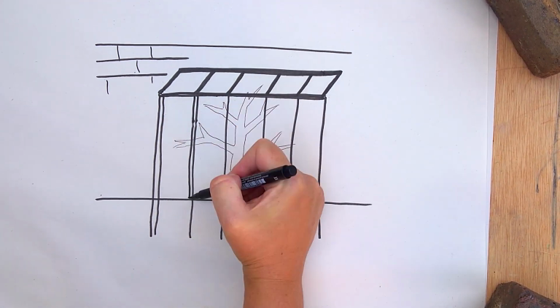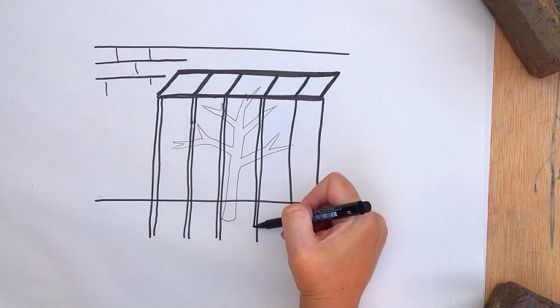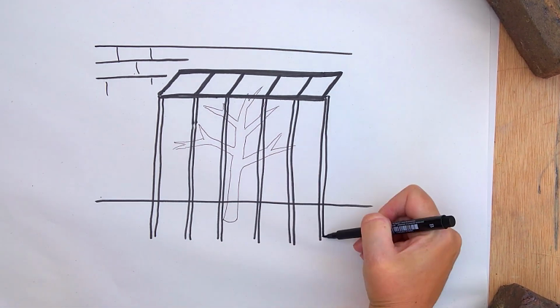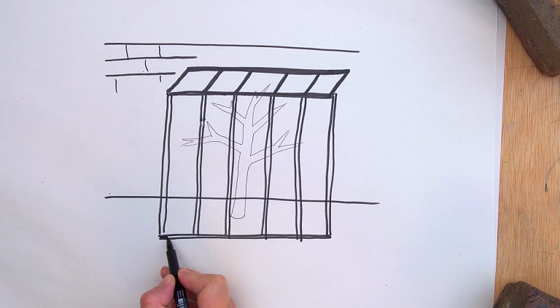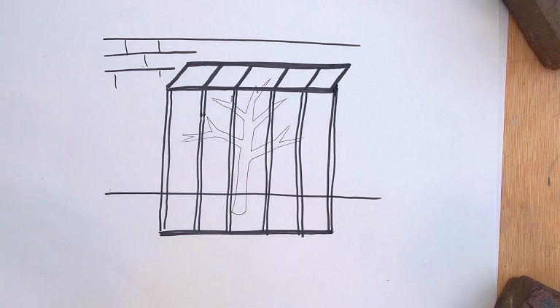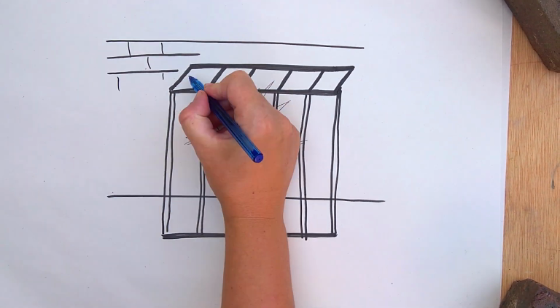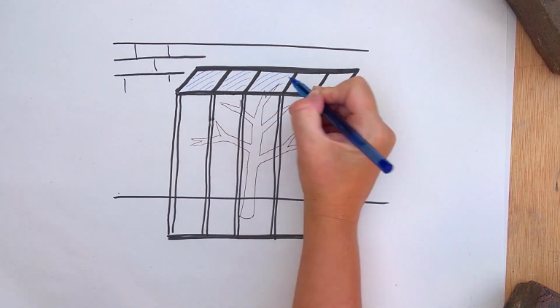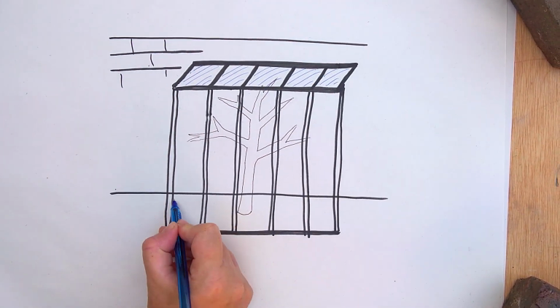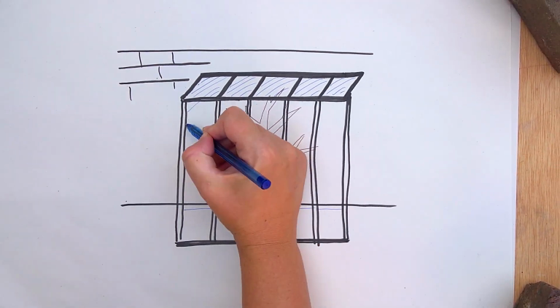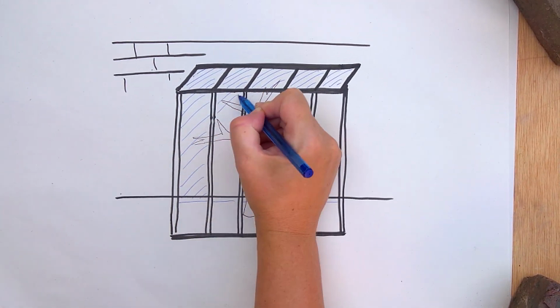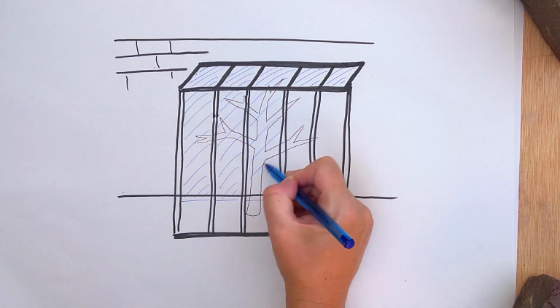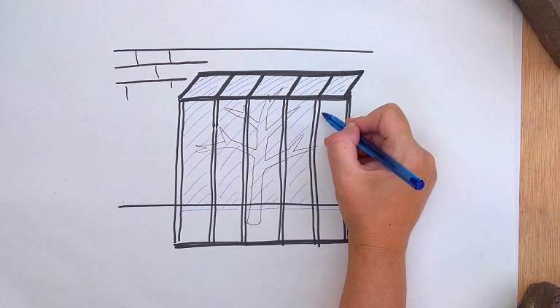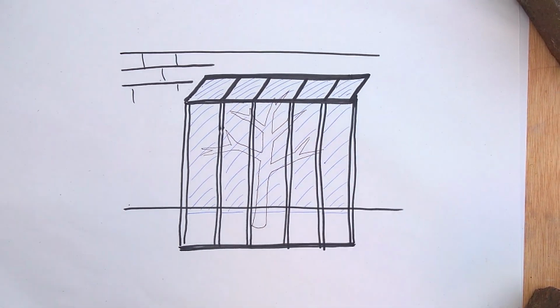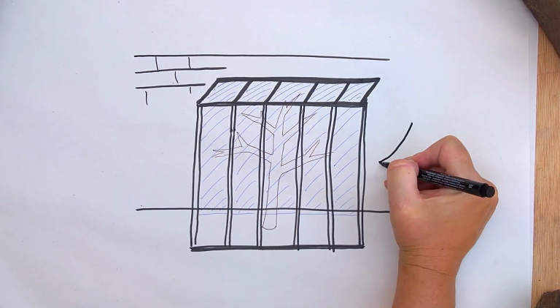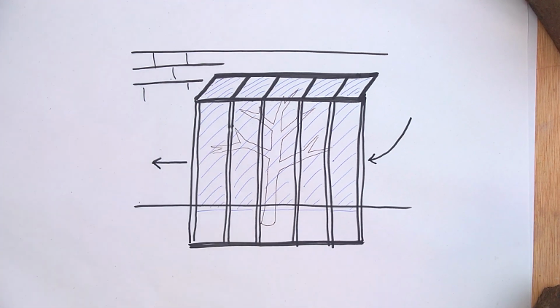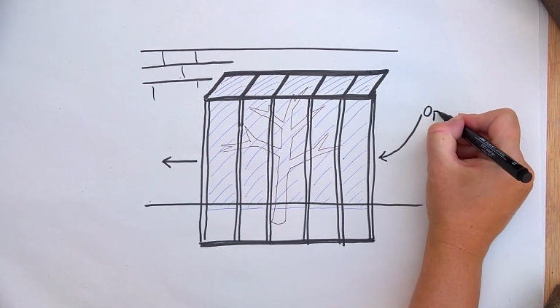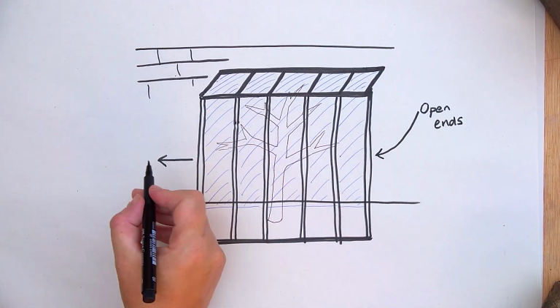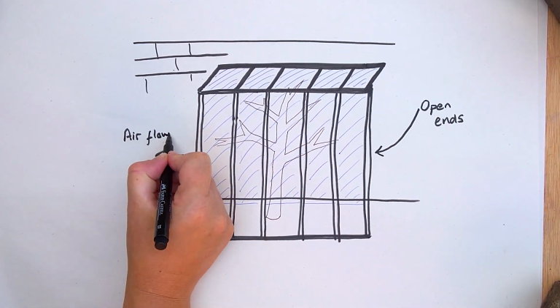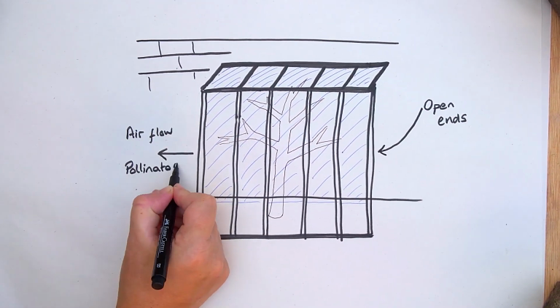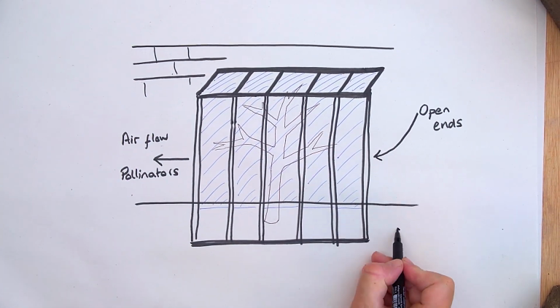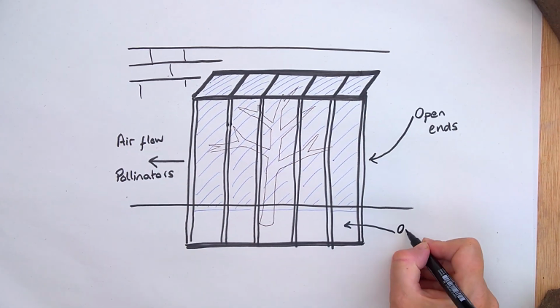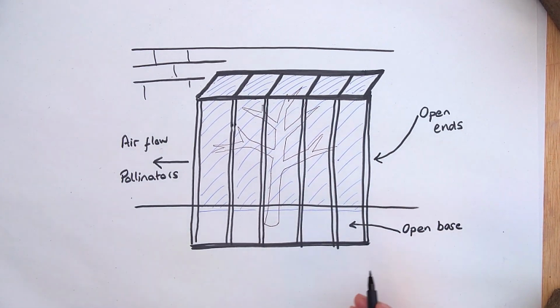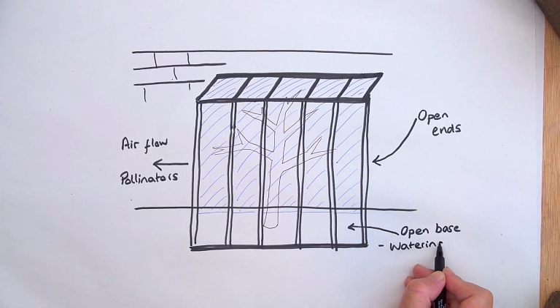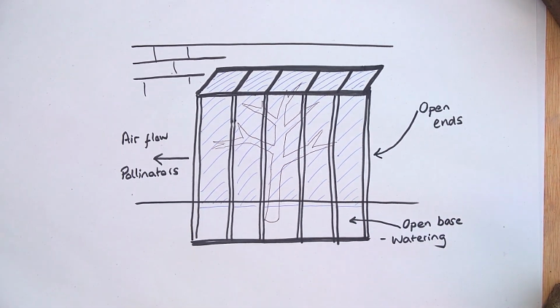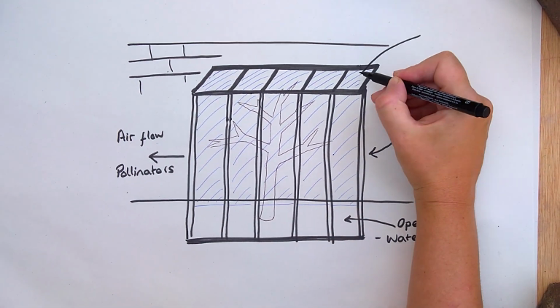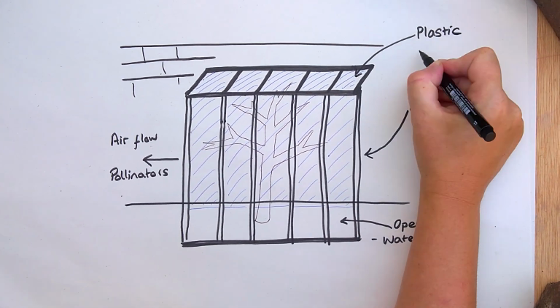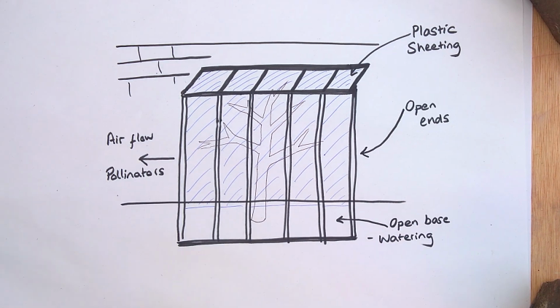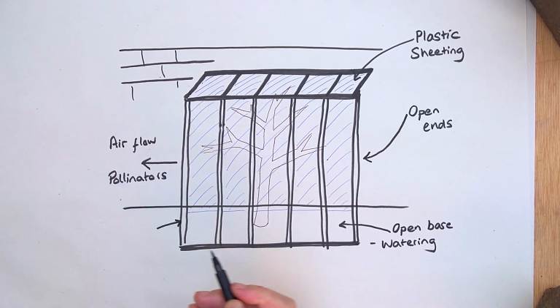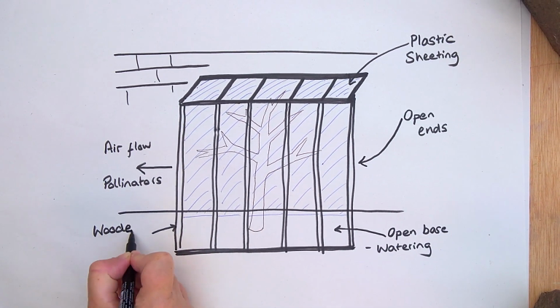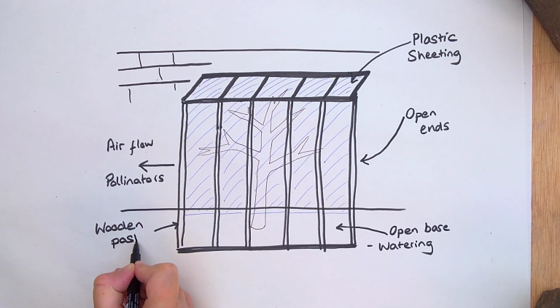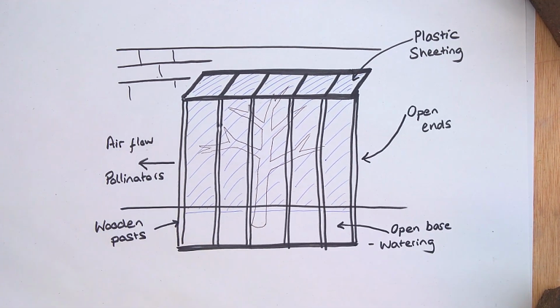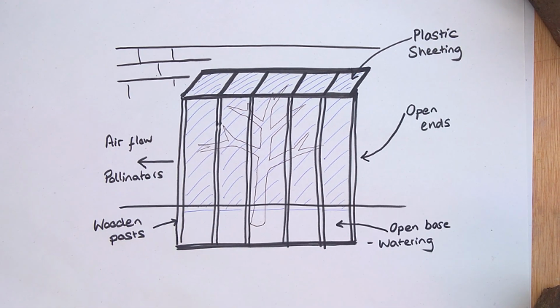Just remember to leave the ends of the structure open to allow for airflow, and so bees and other pollinators can get in to reach the peach flowers in spring, and ensure that you water the base of the plant regularly. Remember, only the tree roots need water.